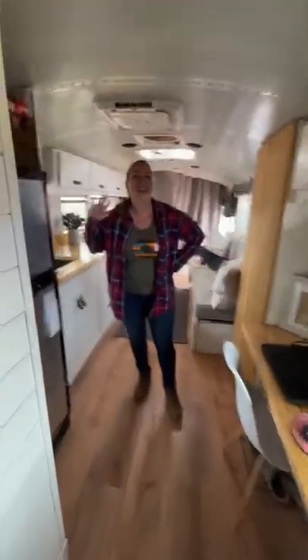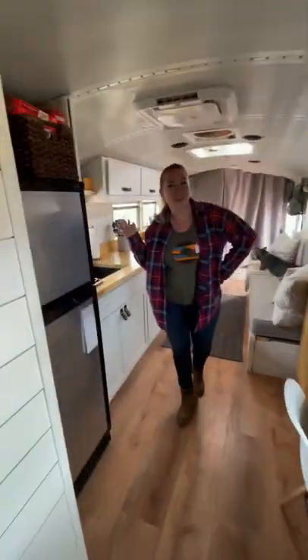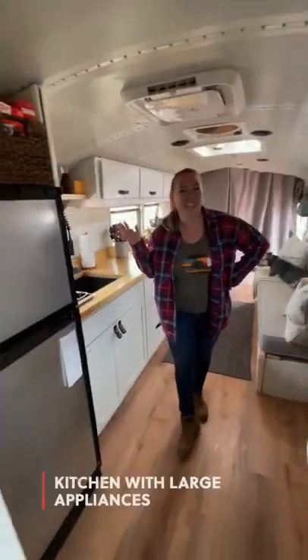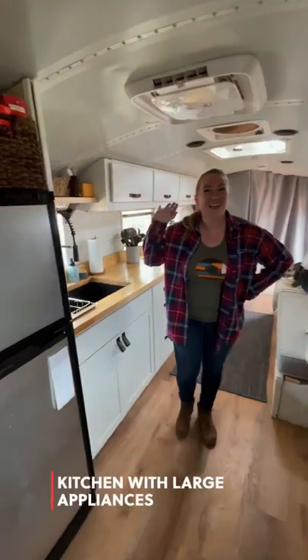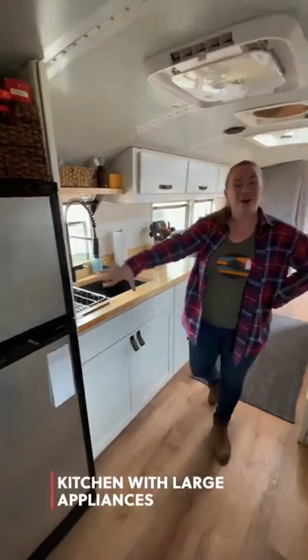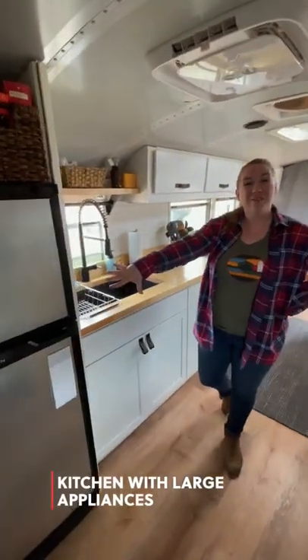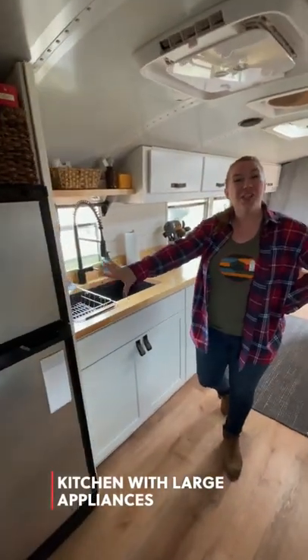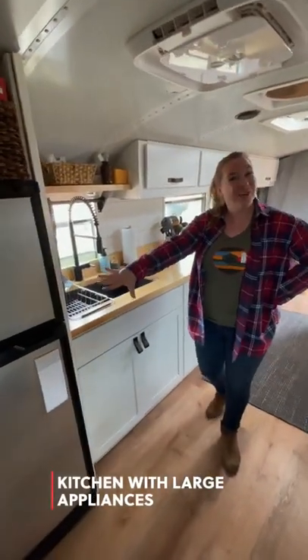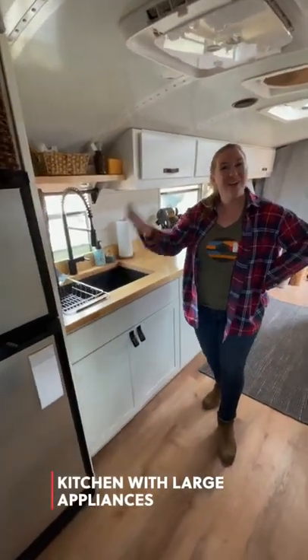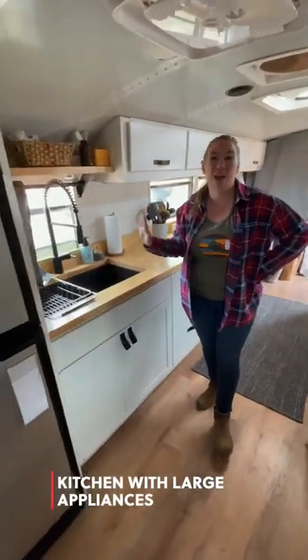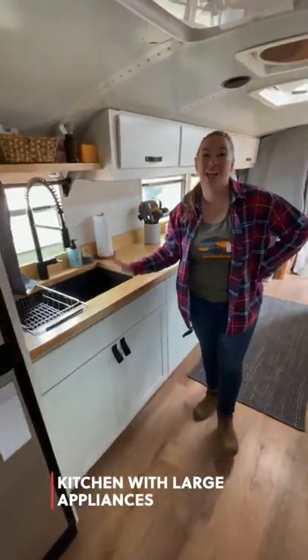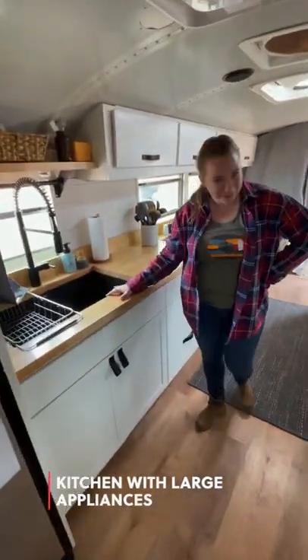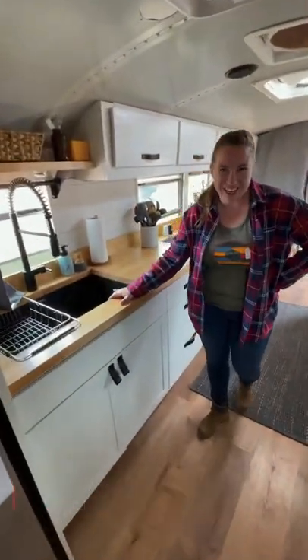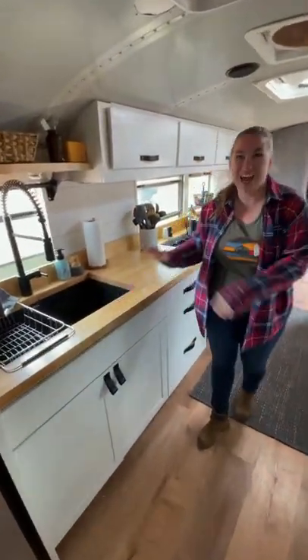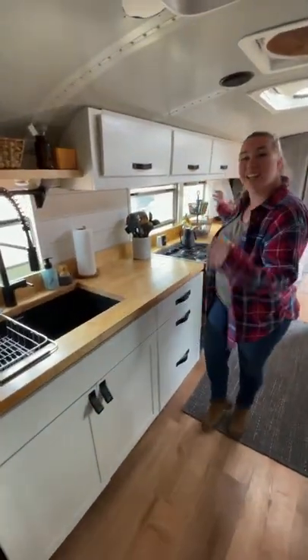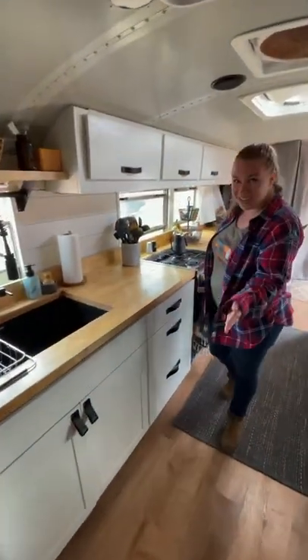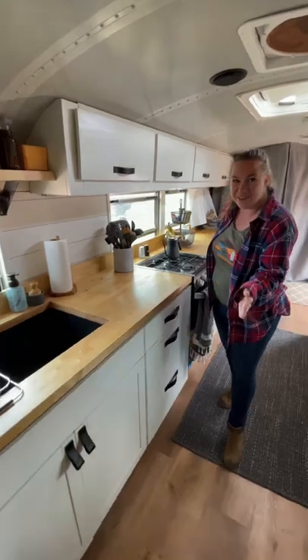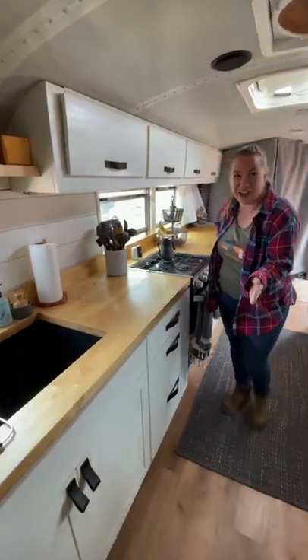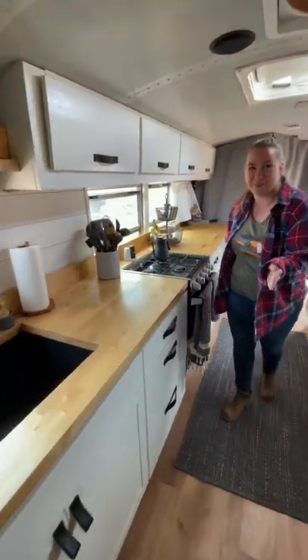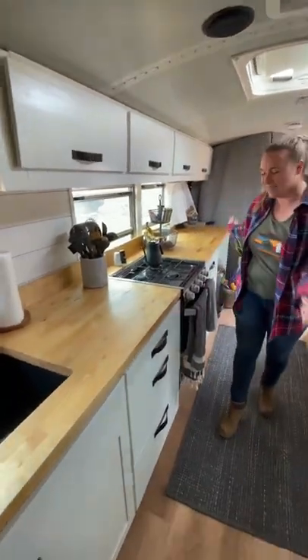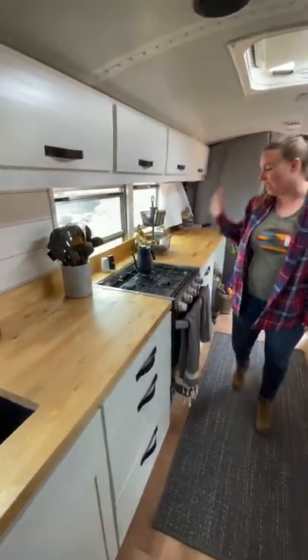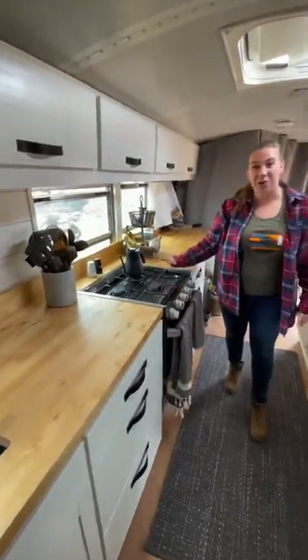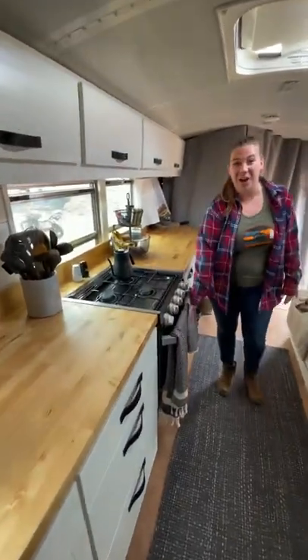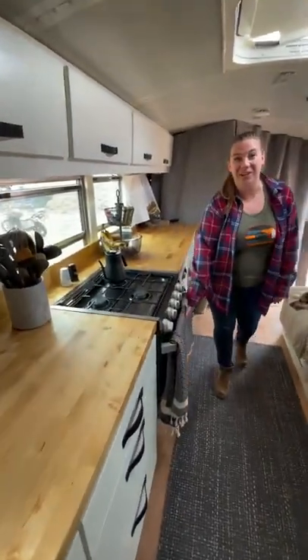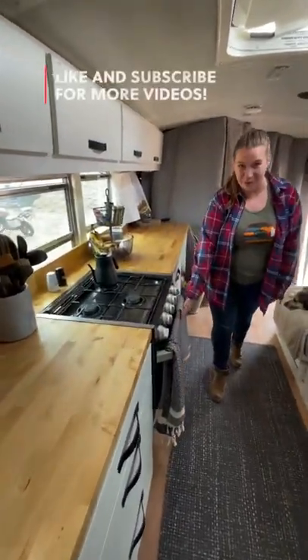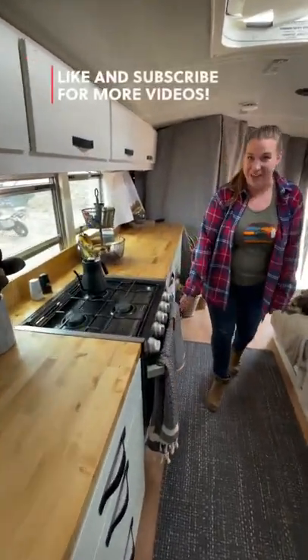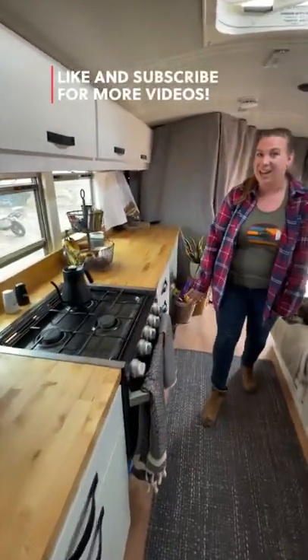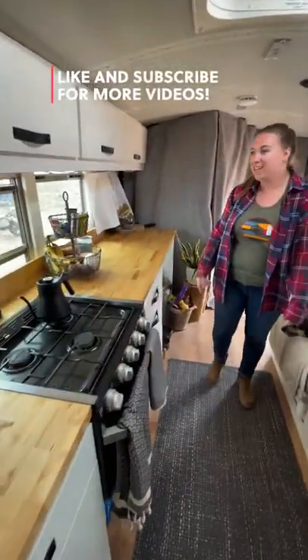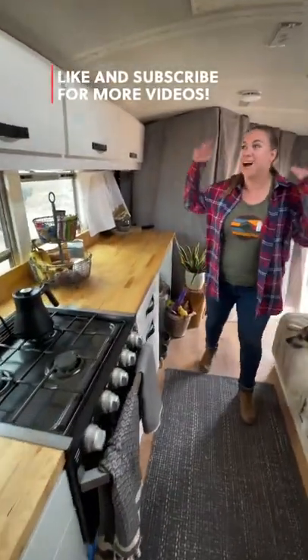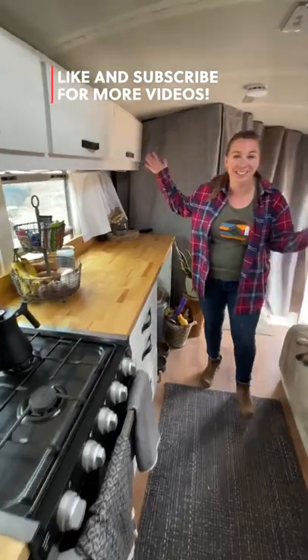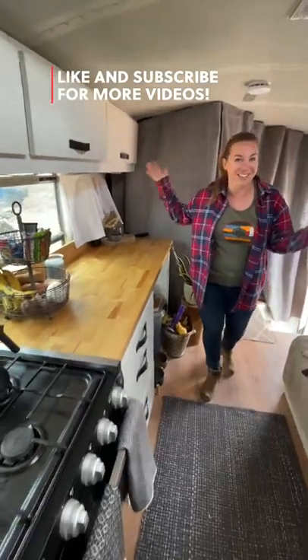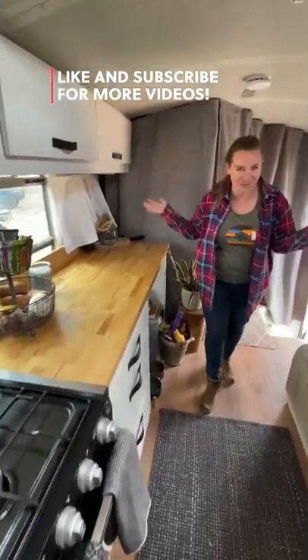Here we have our kitchen — RV fridge and freezer, a huge sink, 11 and a half feet of counter space, a stove oven combo unit, and tons and tons of storage.